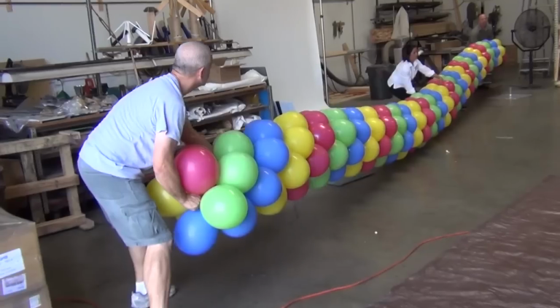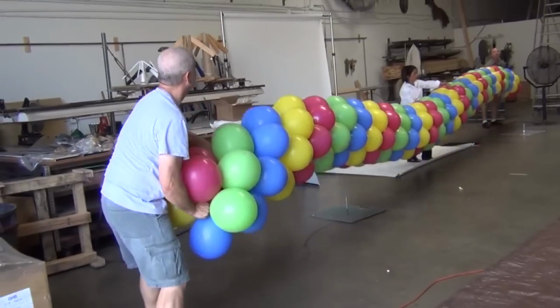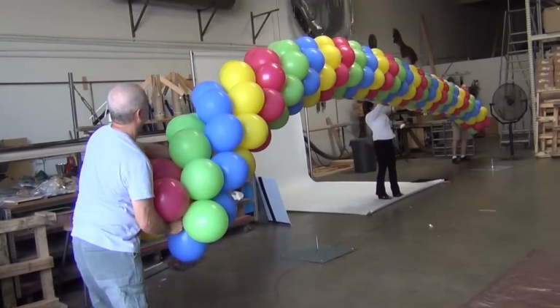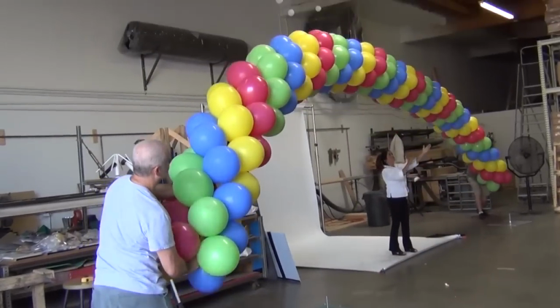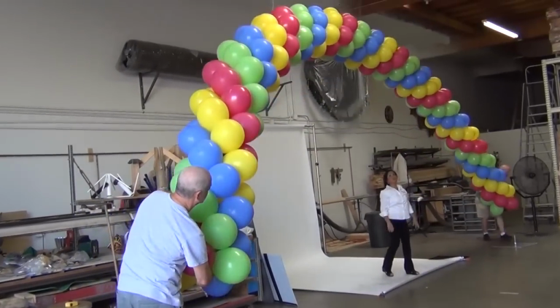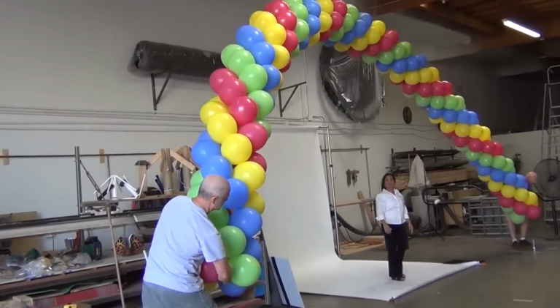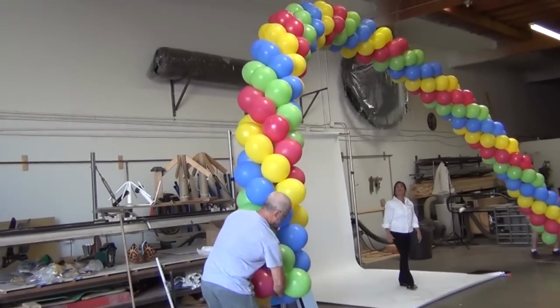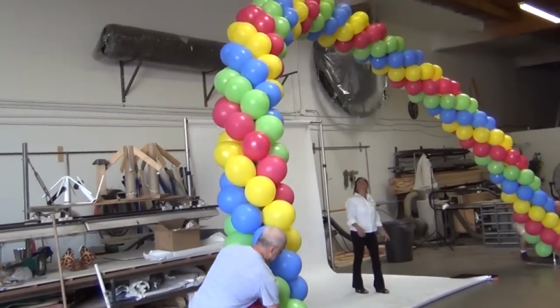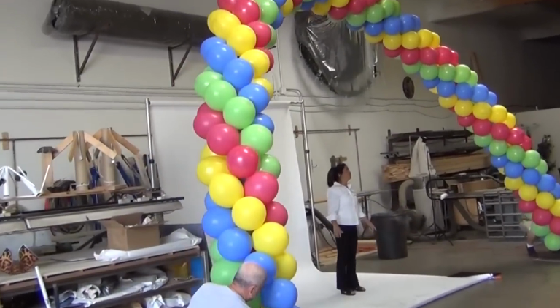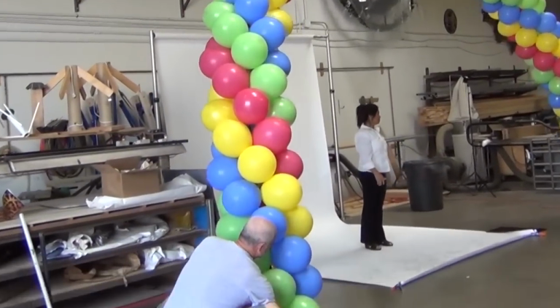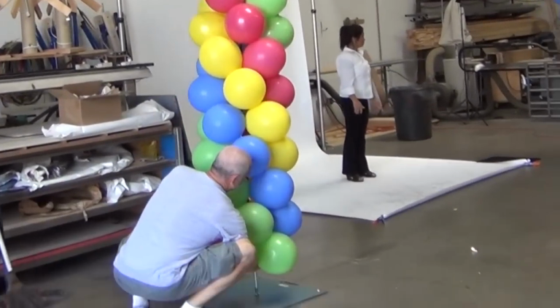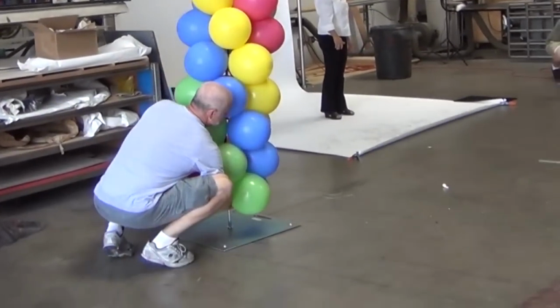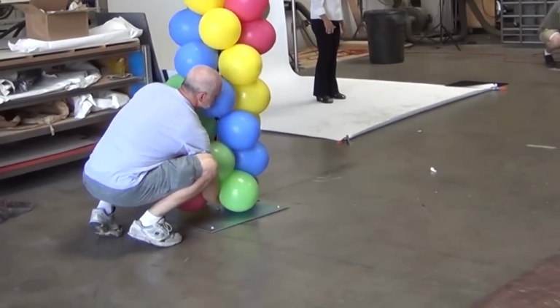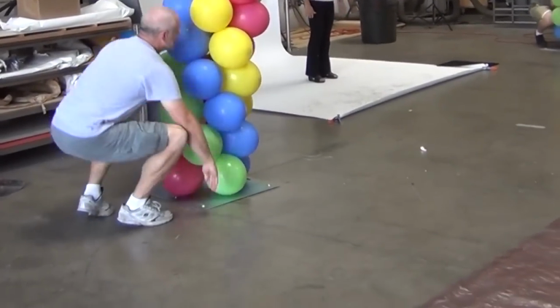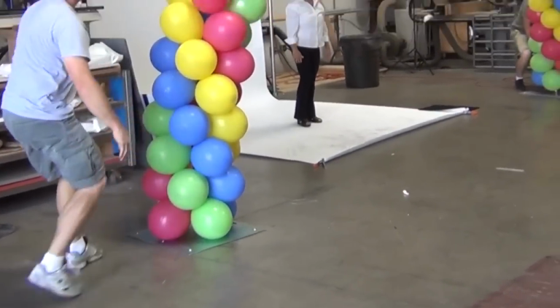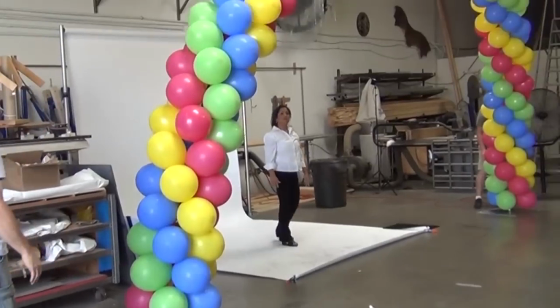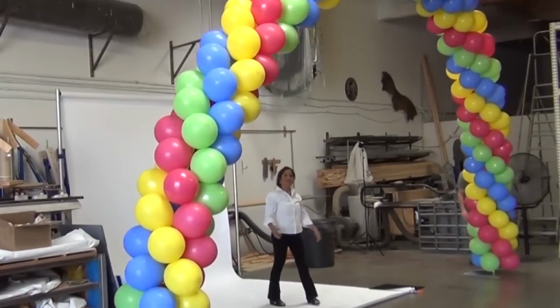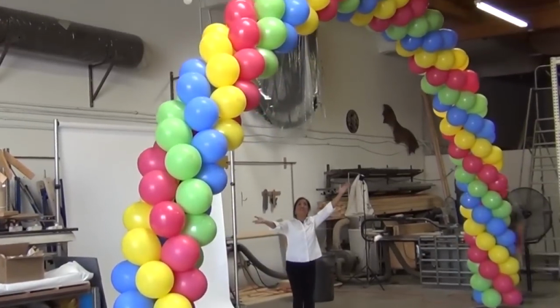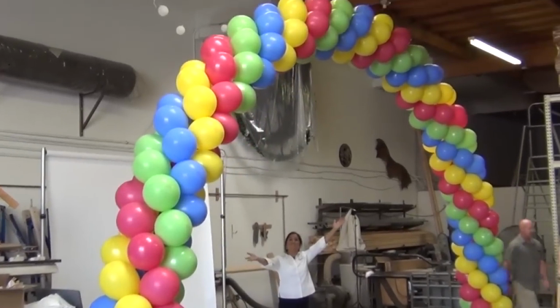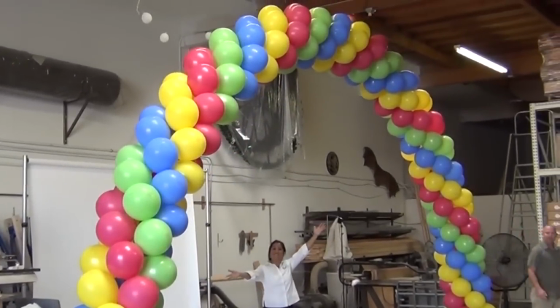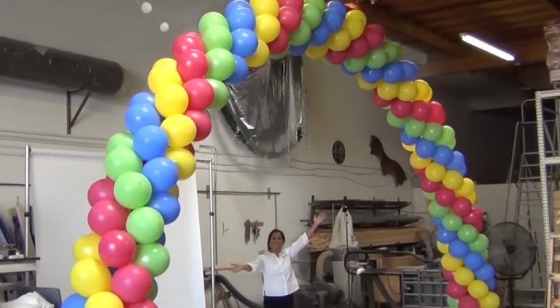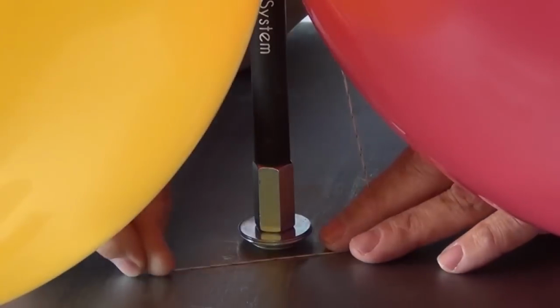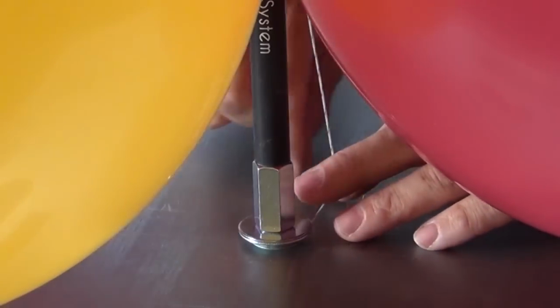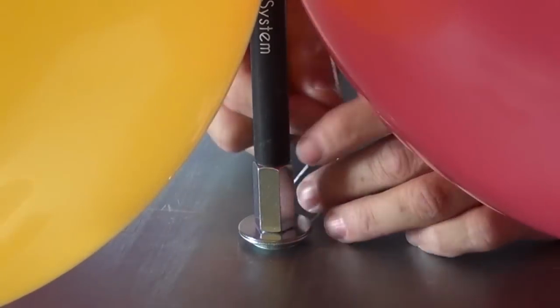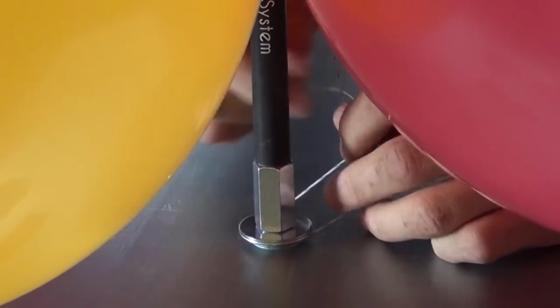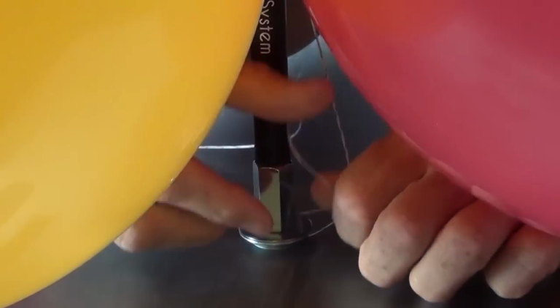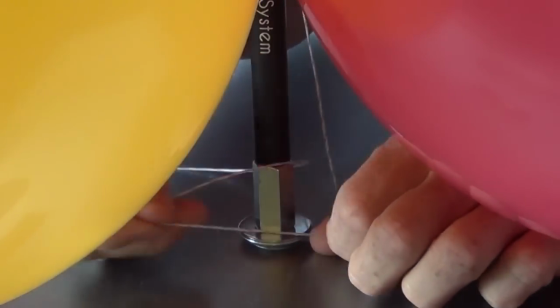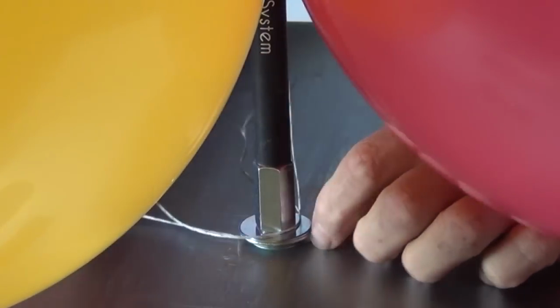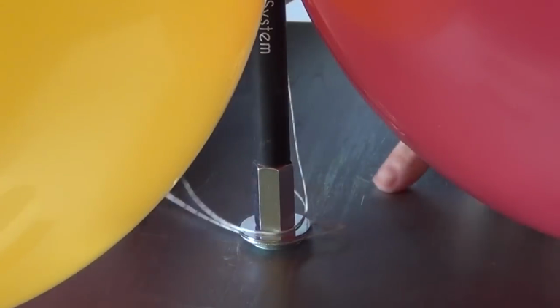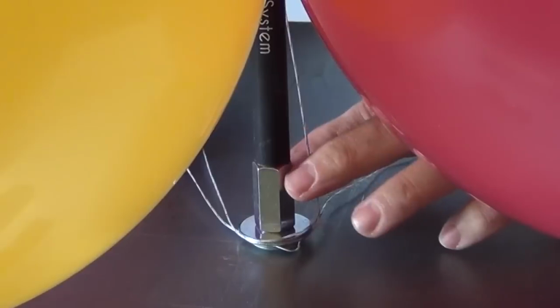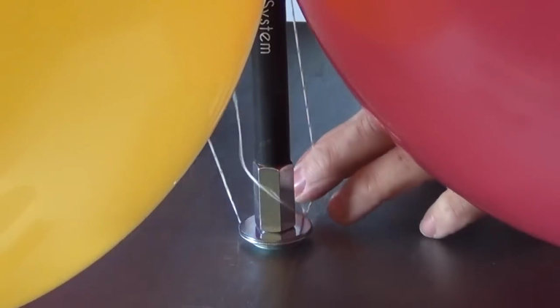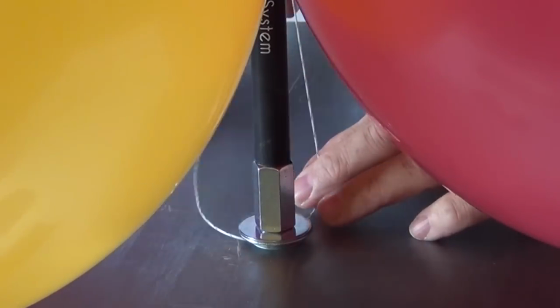Using at least two people, your Aeropole arch is ready to be lifted into place. Just slip the end of the Aeropole onto the base plate's steel pin. For added security, use Dacron or monofilament to tie the Aeropole to the base plate.